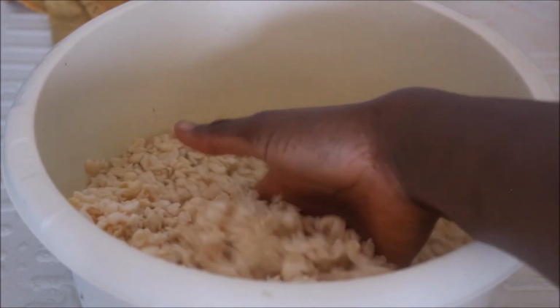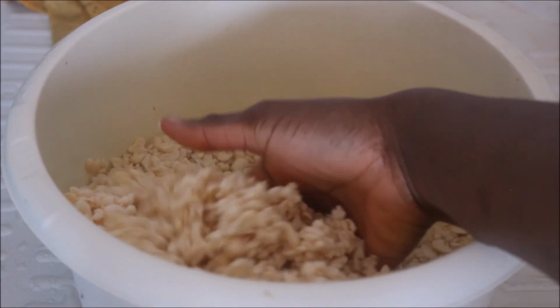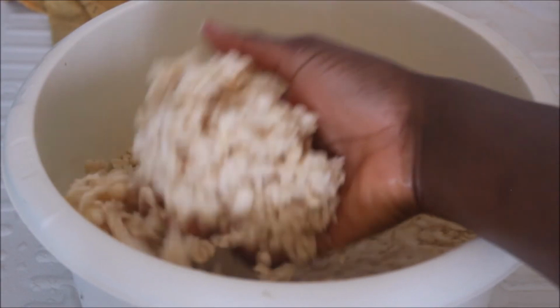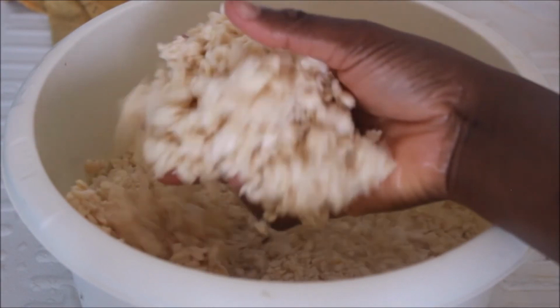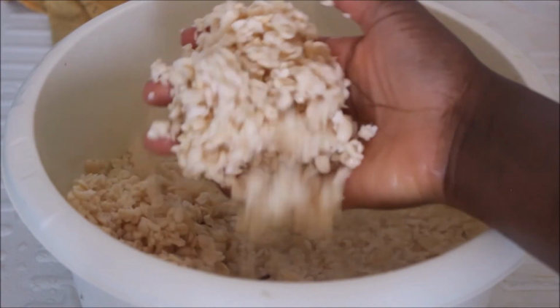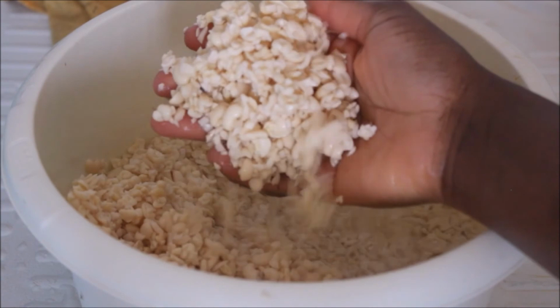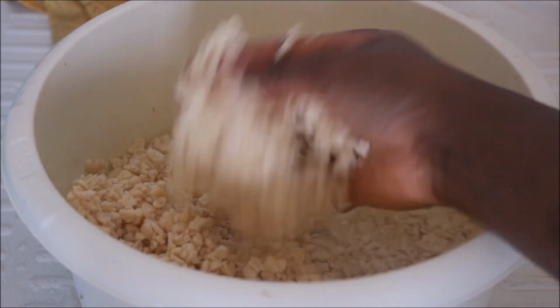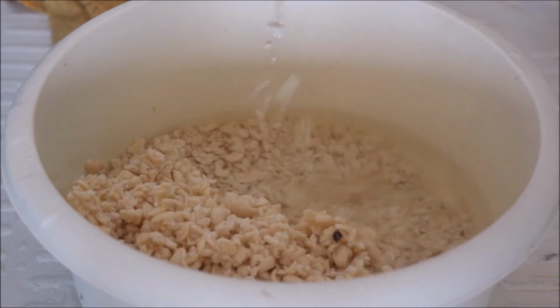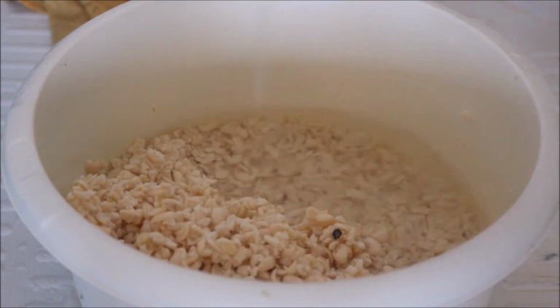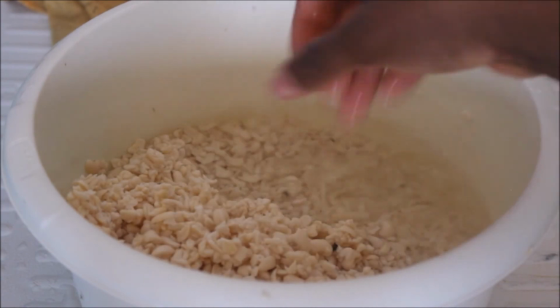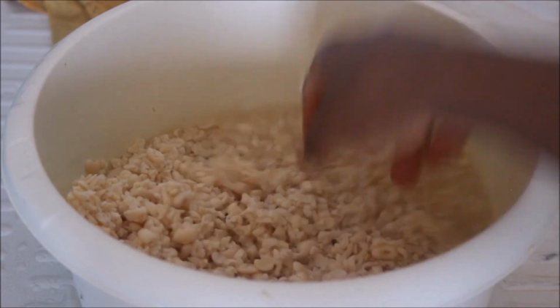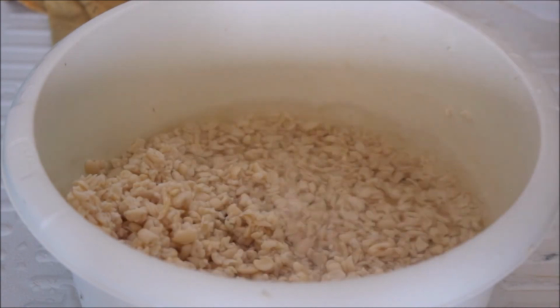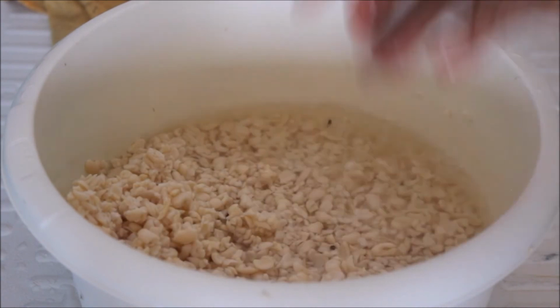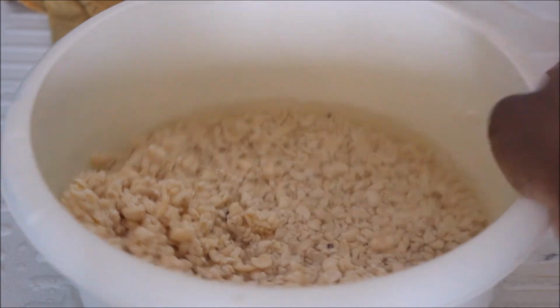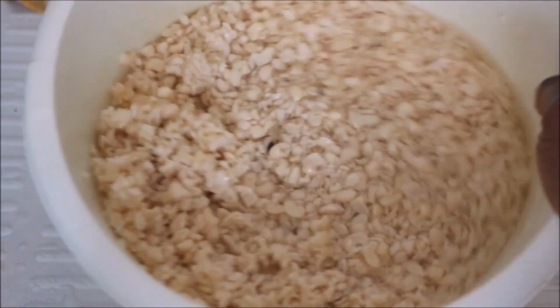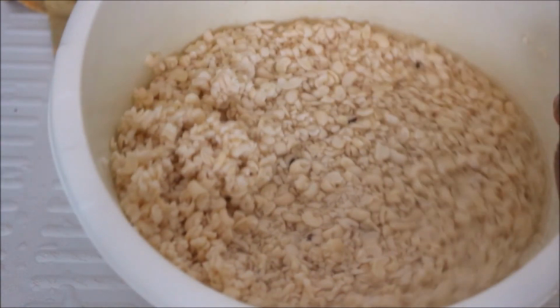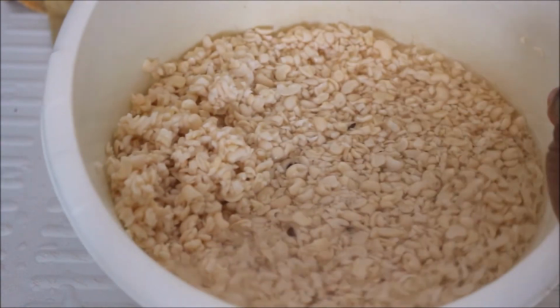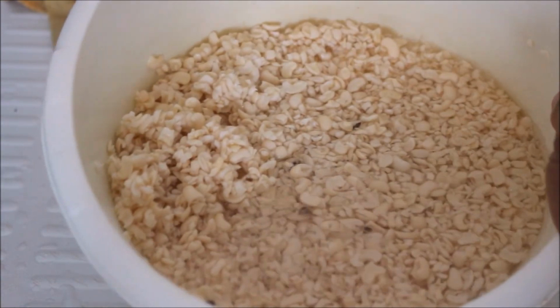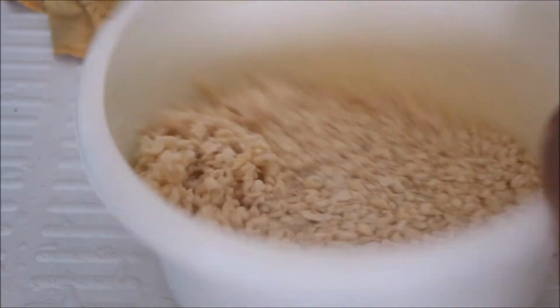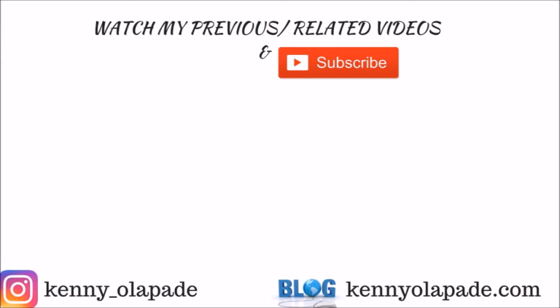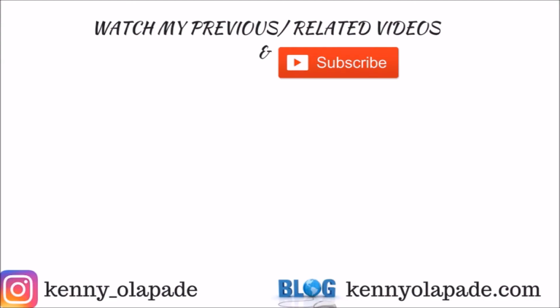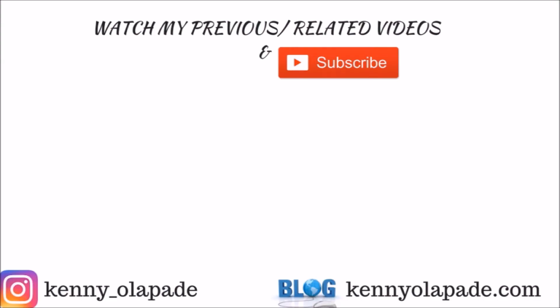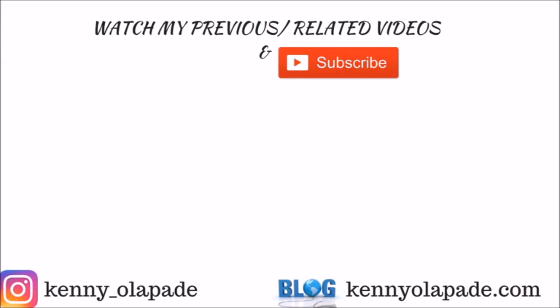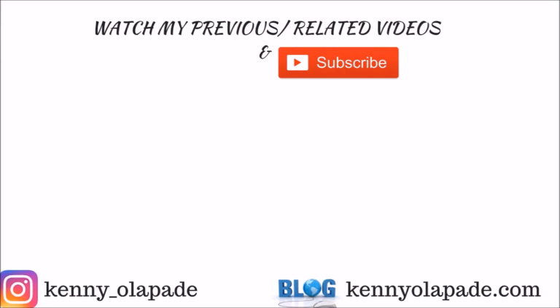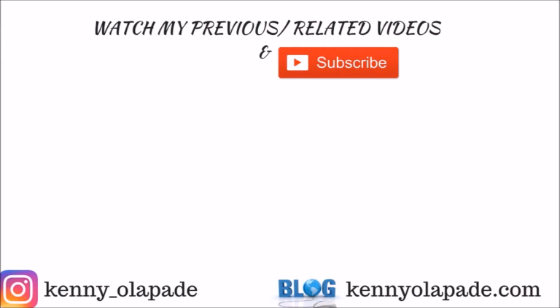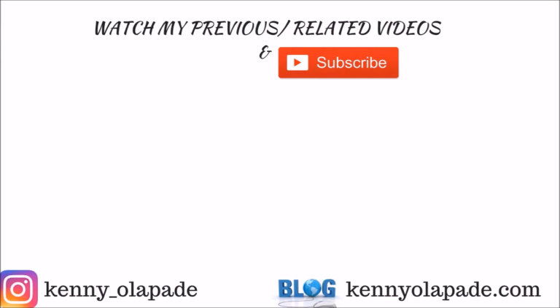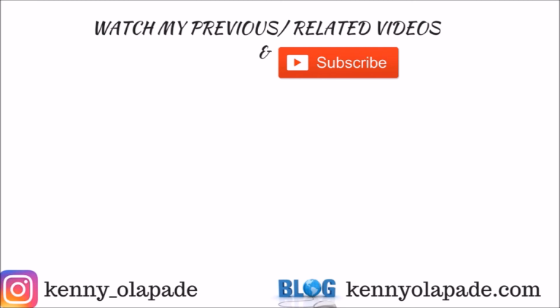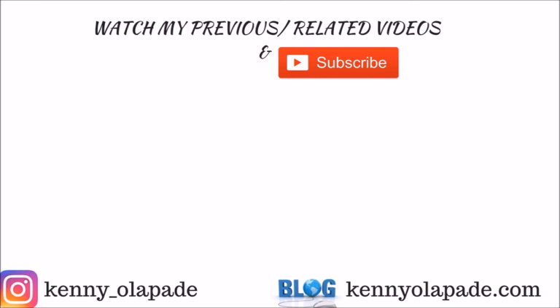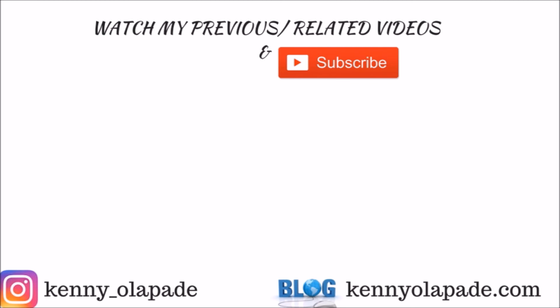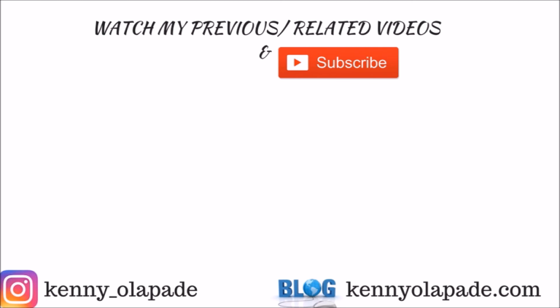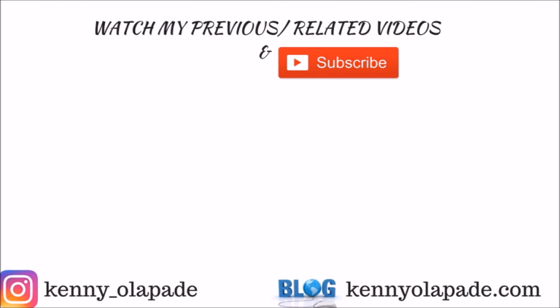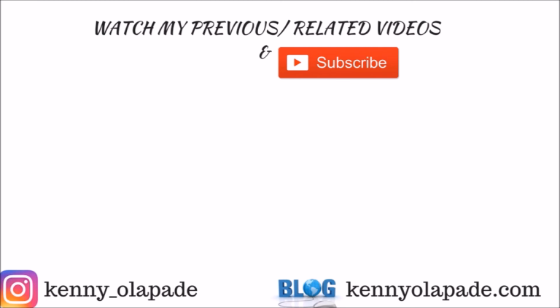That is it, guys. I hope you enjoyed this video. If you did, please don't forget to give me a thumbs up, don't forget to subscribe to my channel, and don't forget to leave me a nice comment in the comment section below. I'll really appreciate that. Thank you guys, and I'll catch you in my next video — bye!